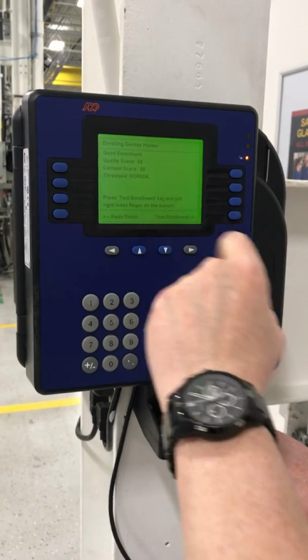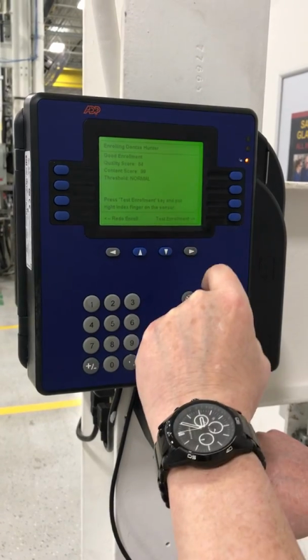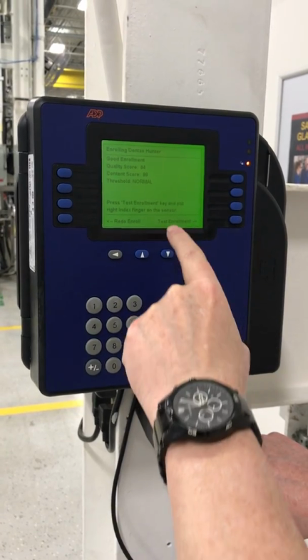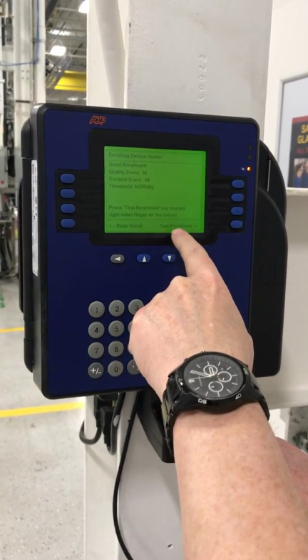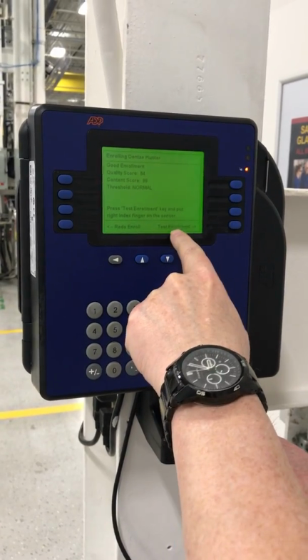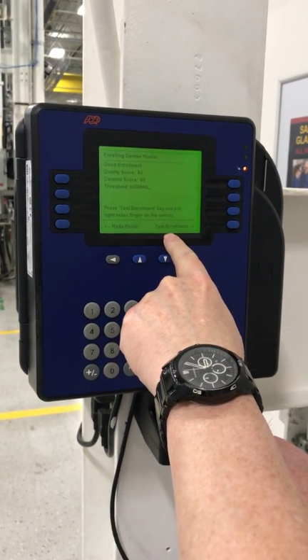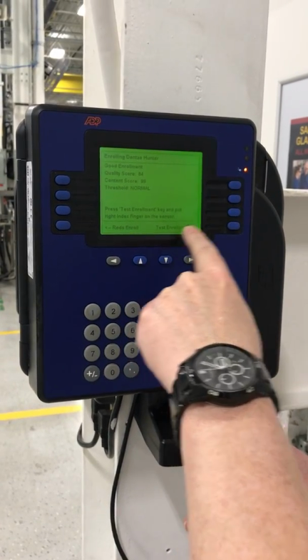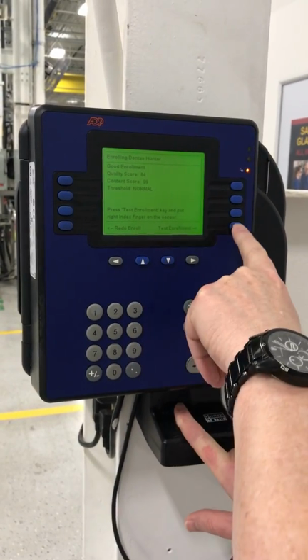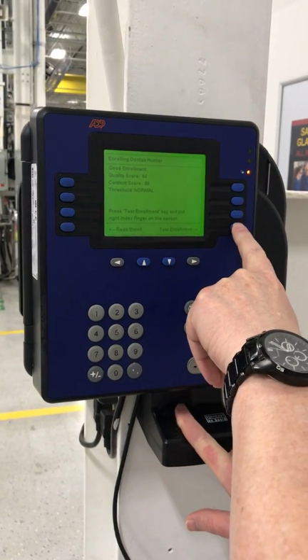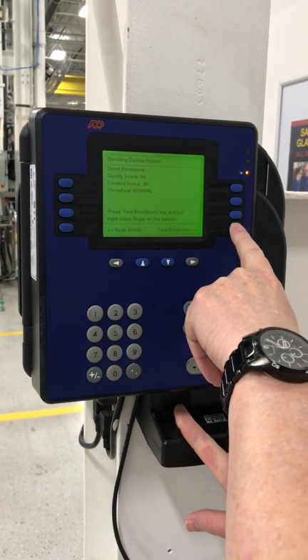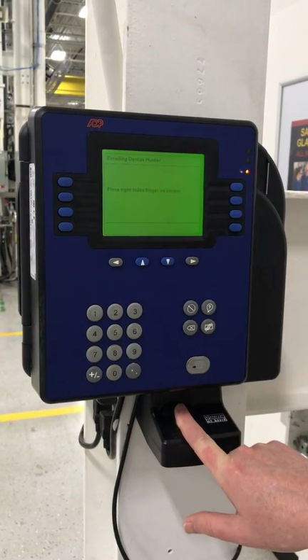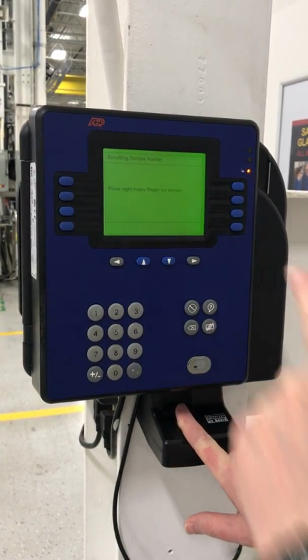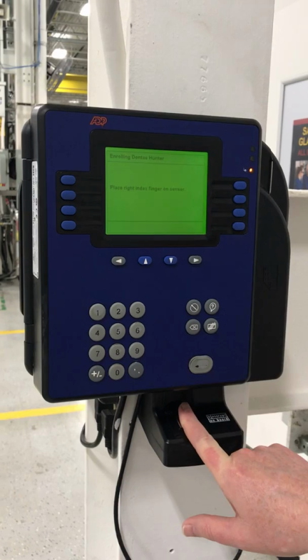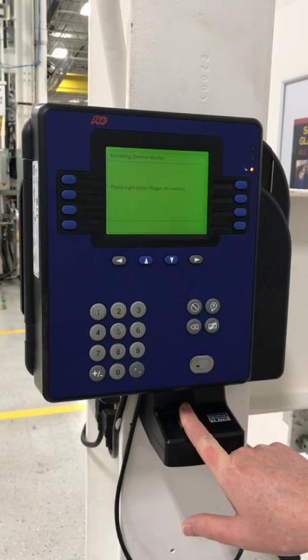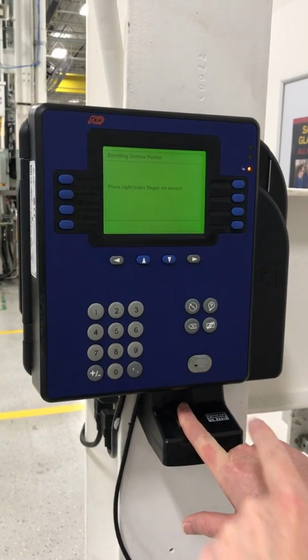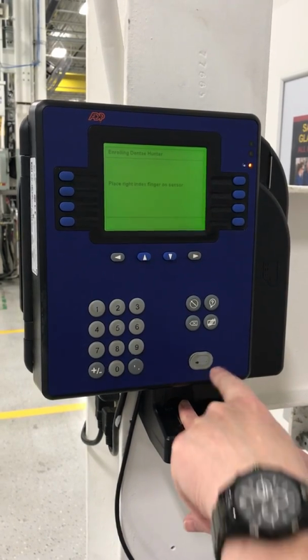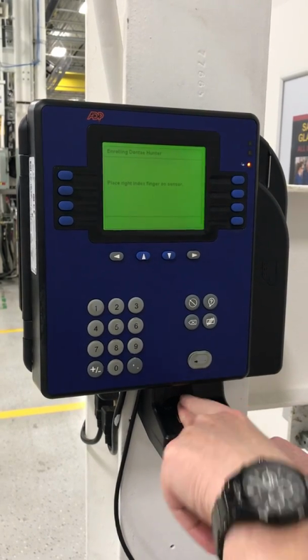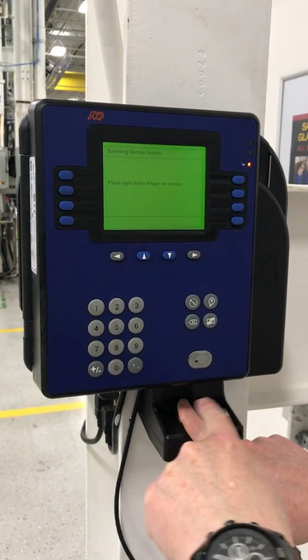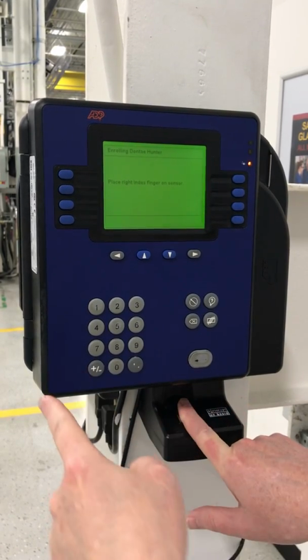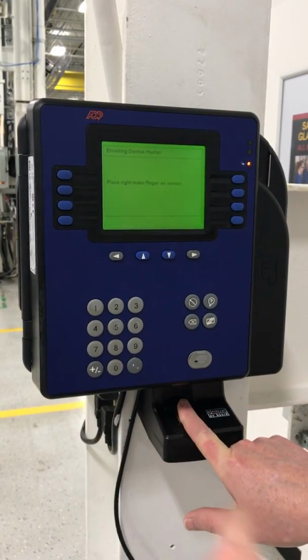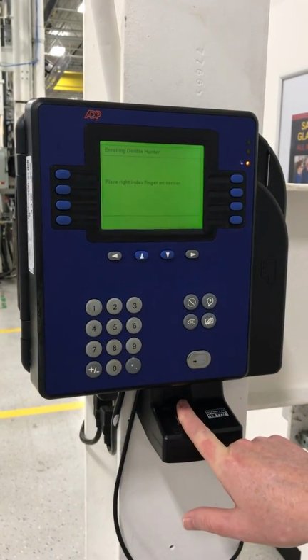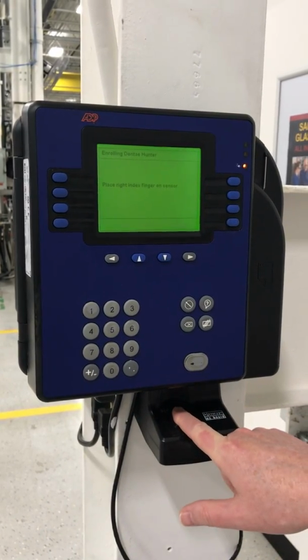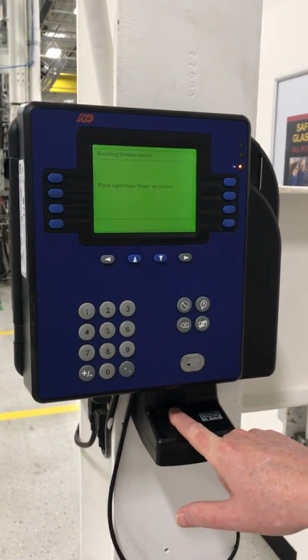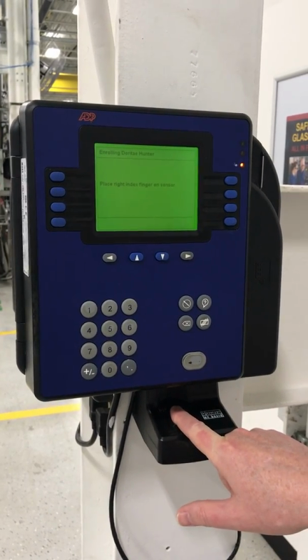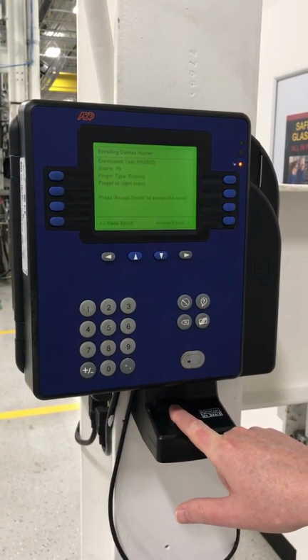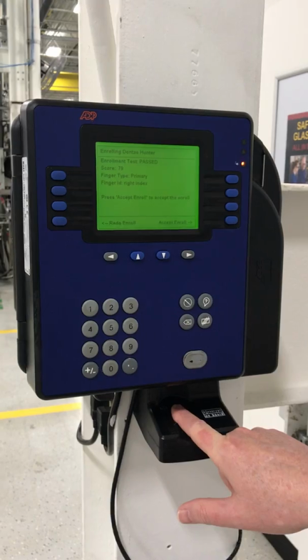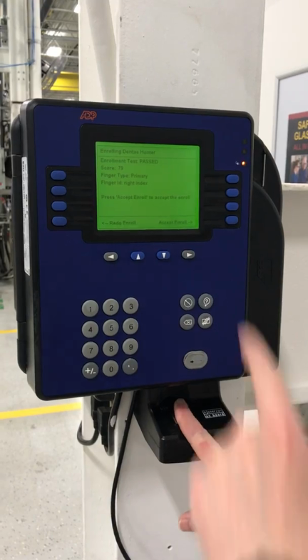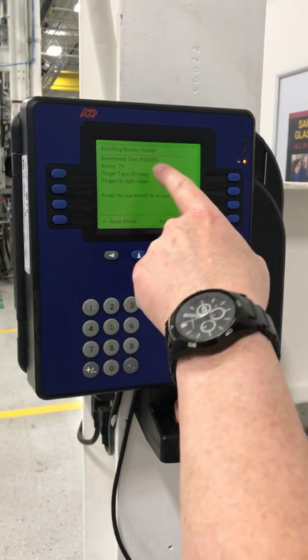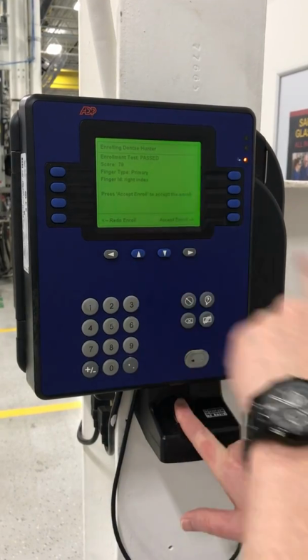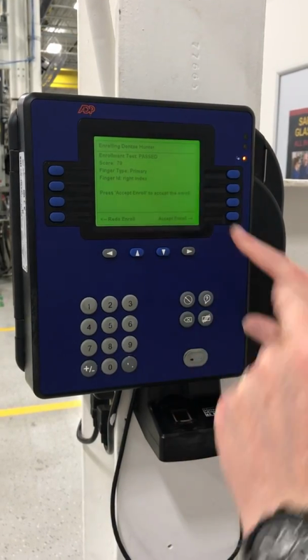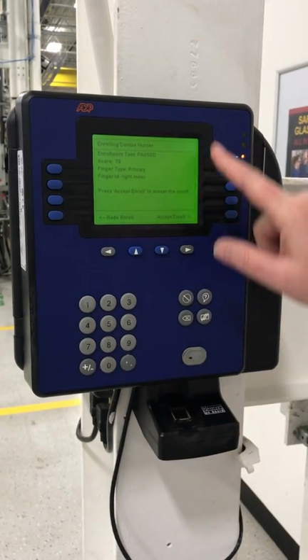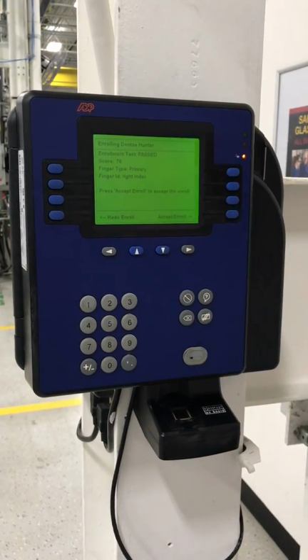Then it says 'test enrollment,' so you do the same thing again to make sure it can read the fingerprint. Put your finger on there, and then you're all good to go.